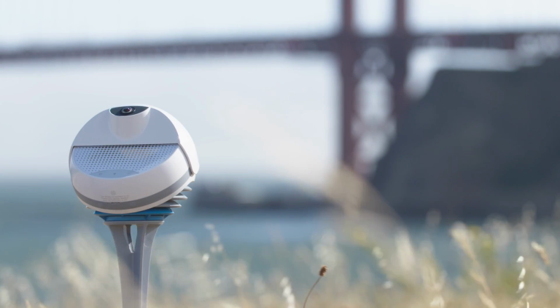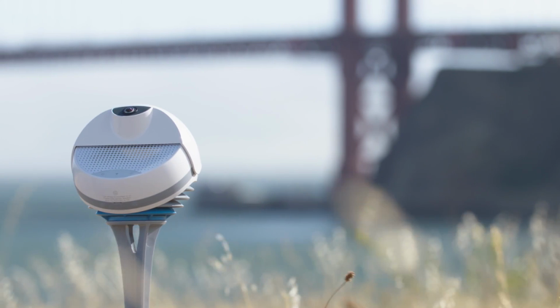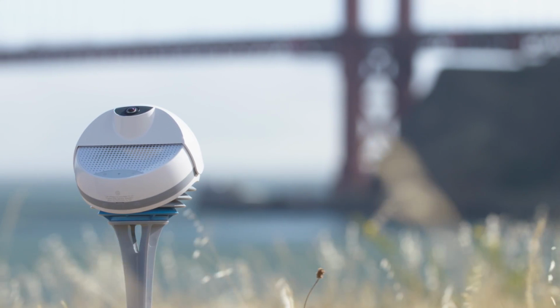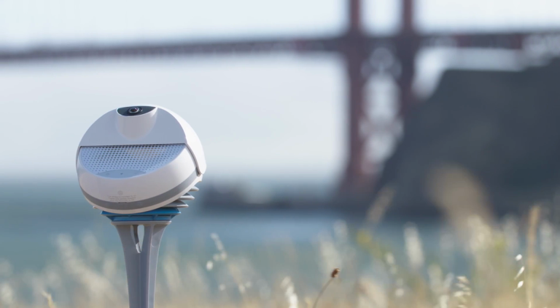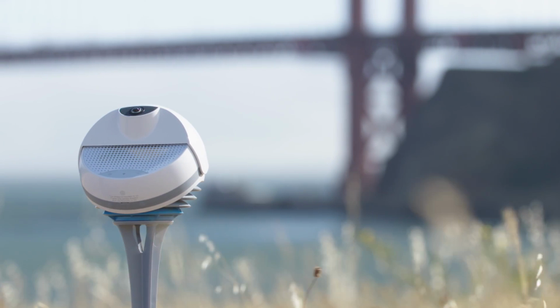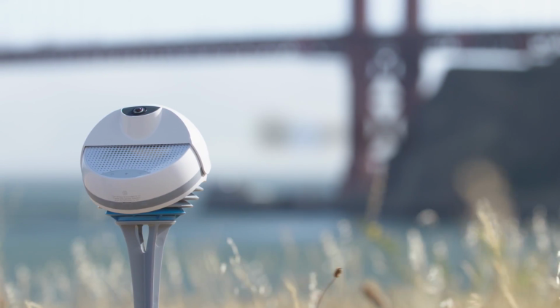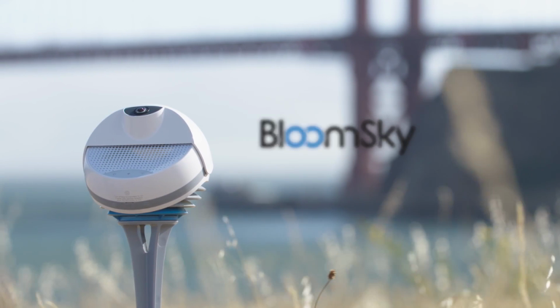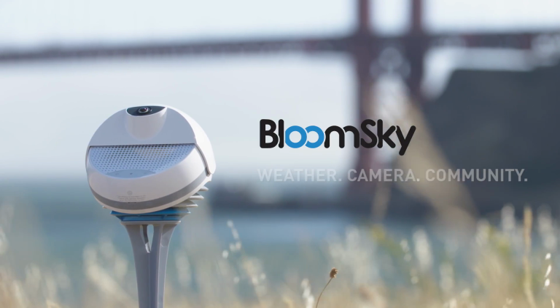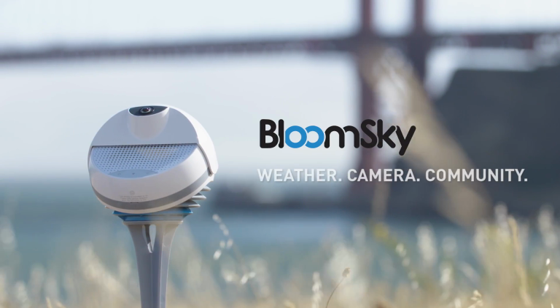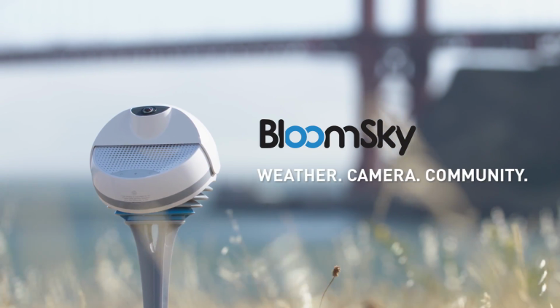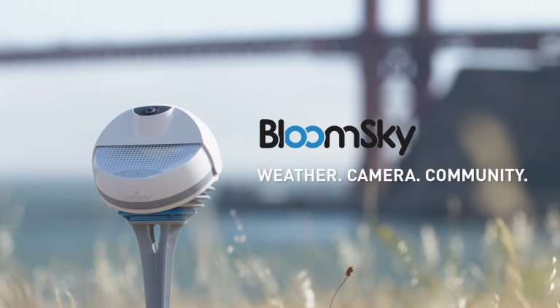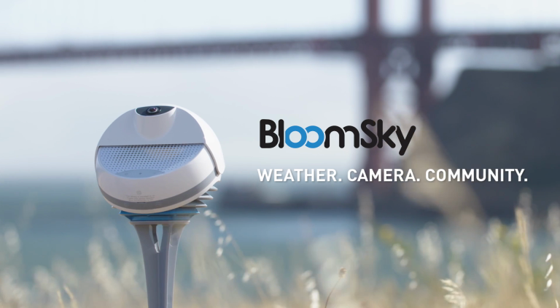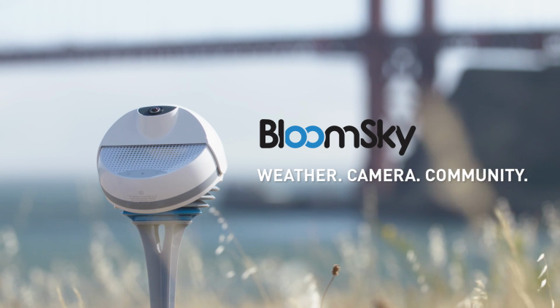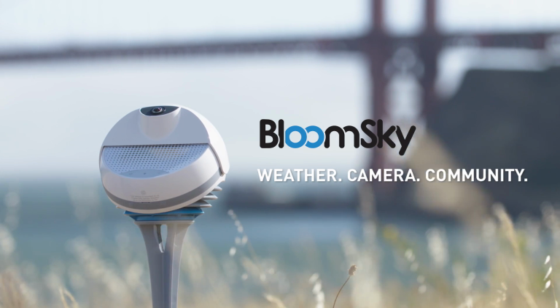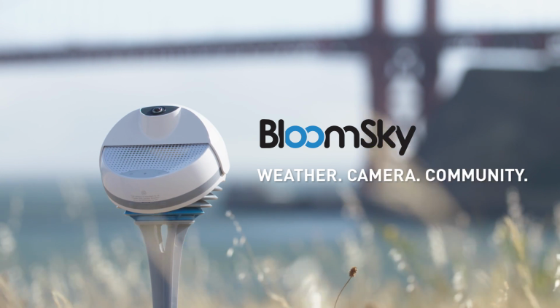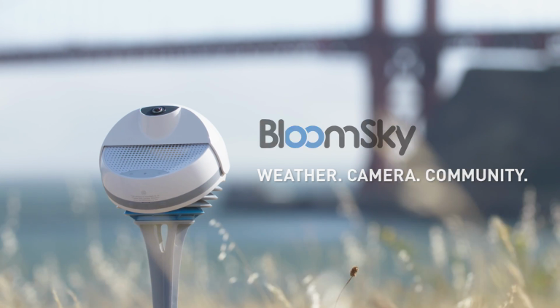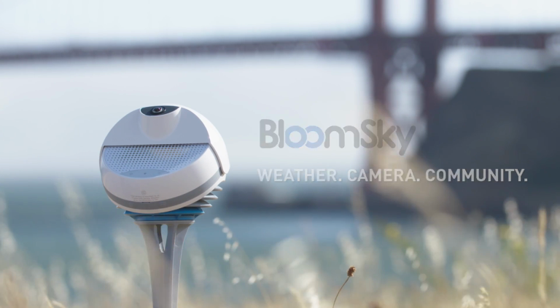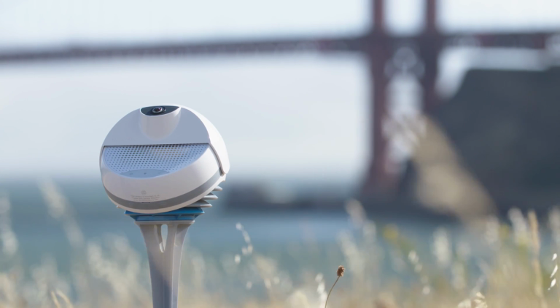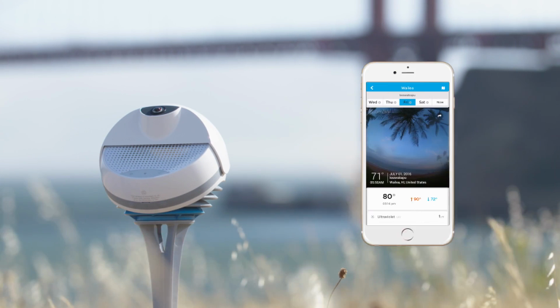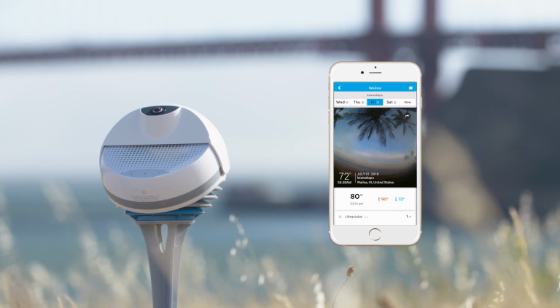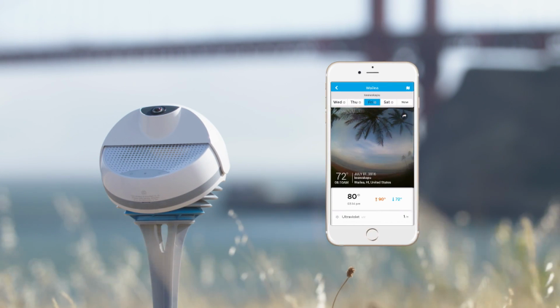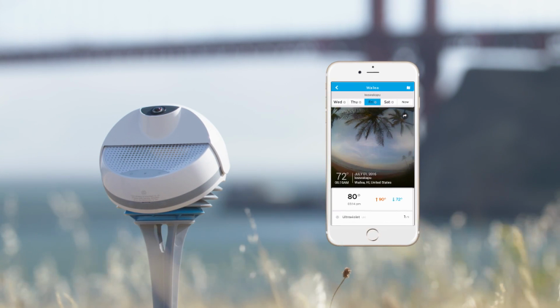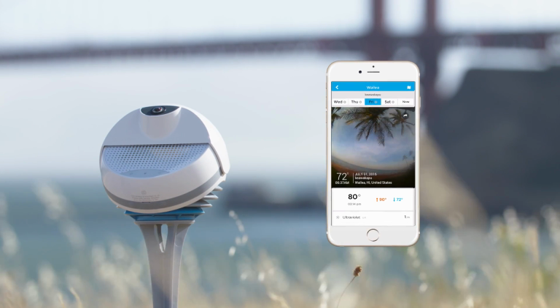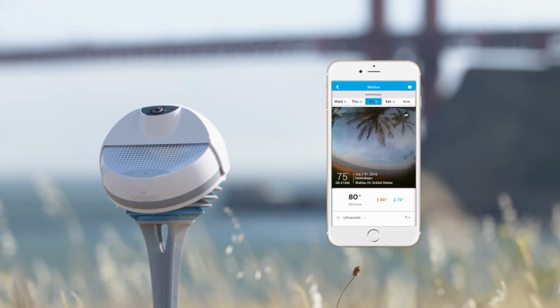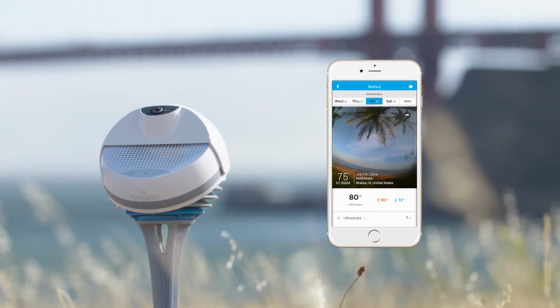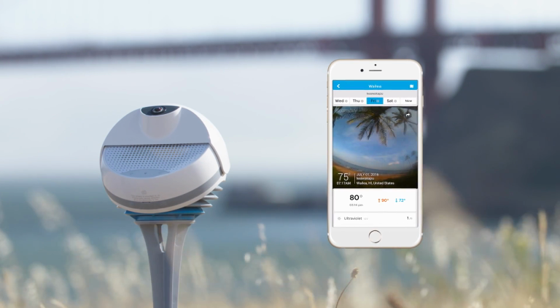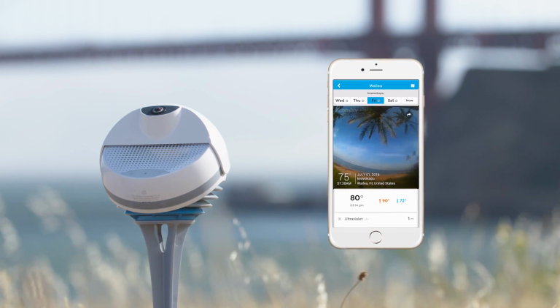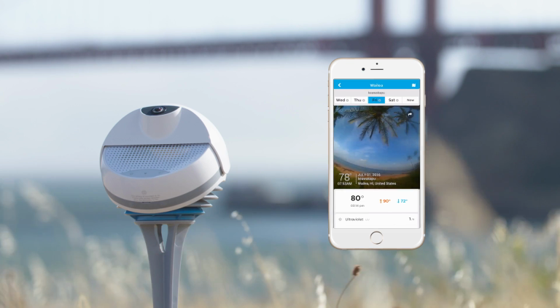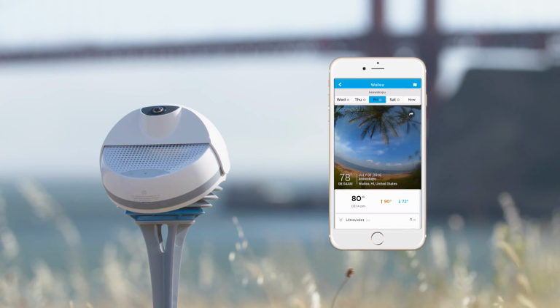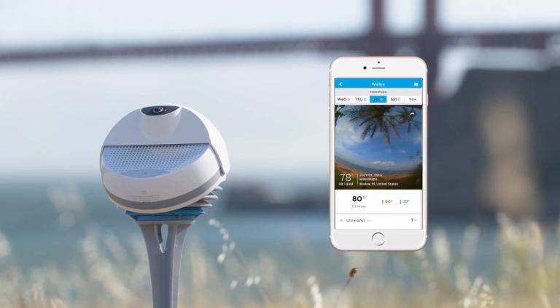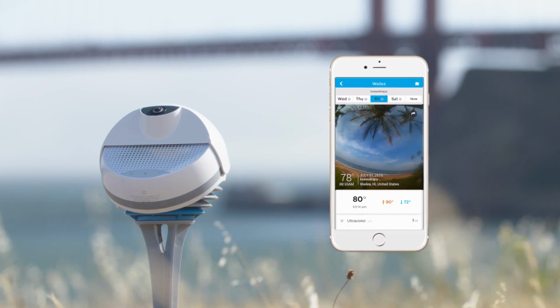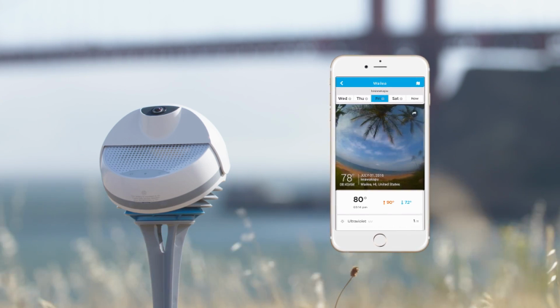Hey Kickstarter, we're BloomSky, the world's first community-based weather camera network, reporting accurate, hyper-local information with images of real-time conditions on demand.